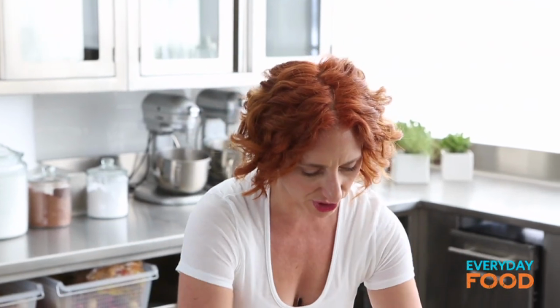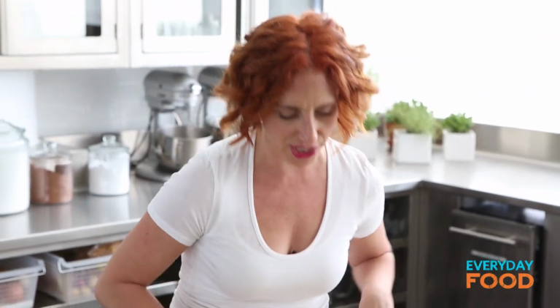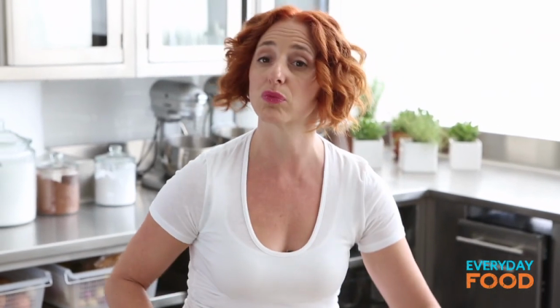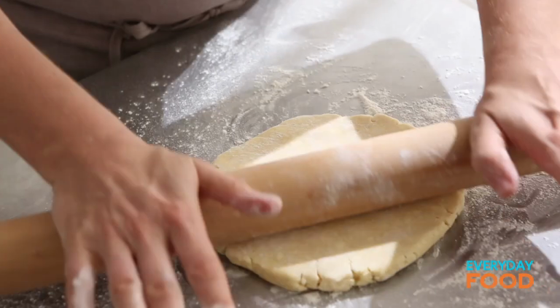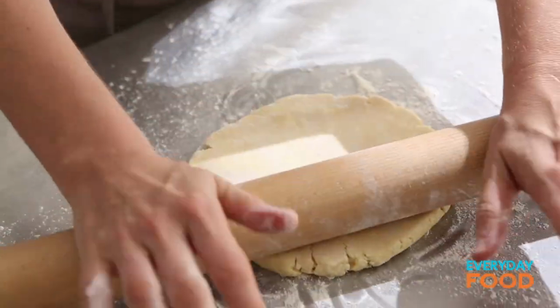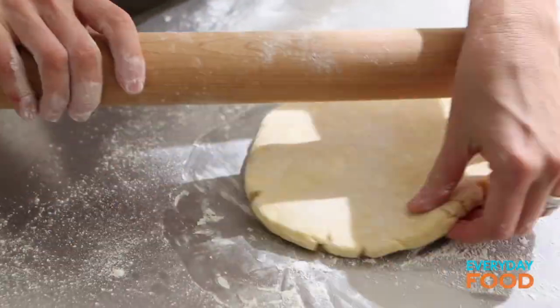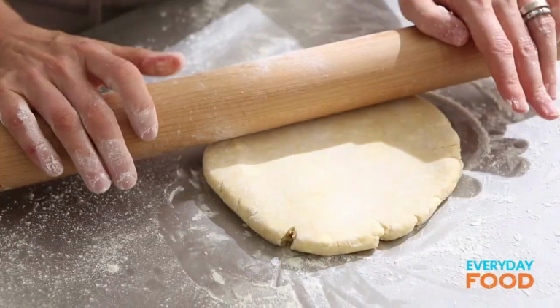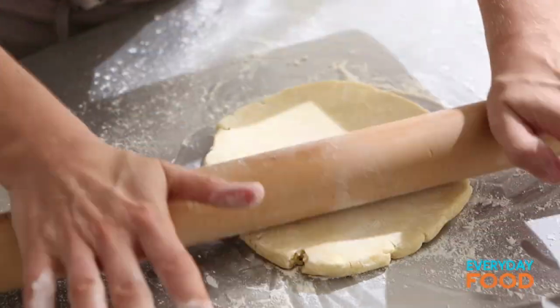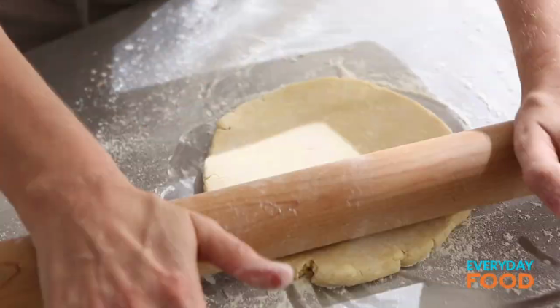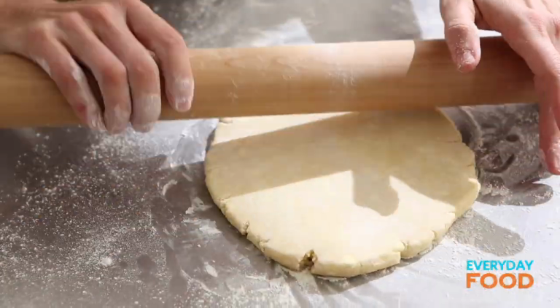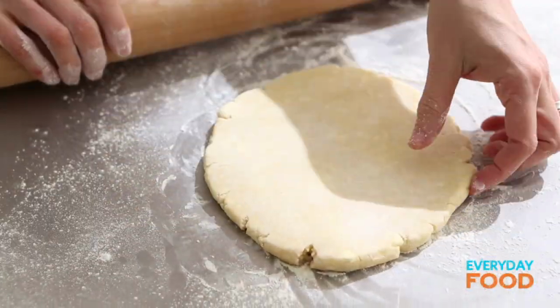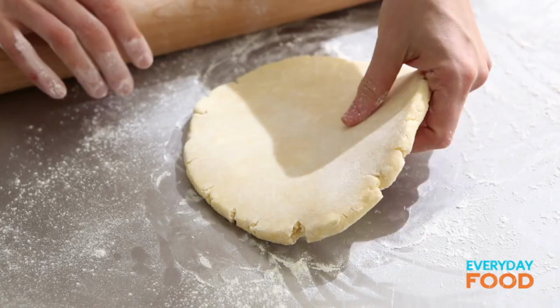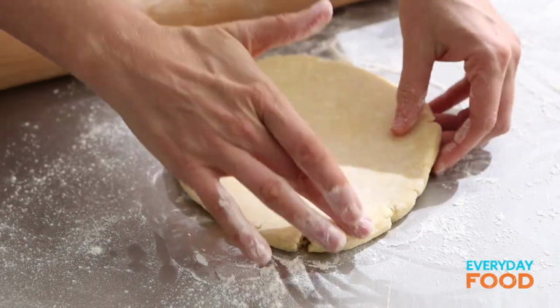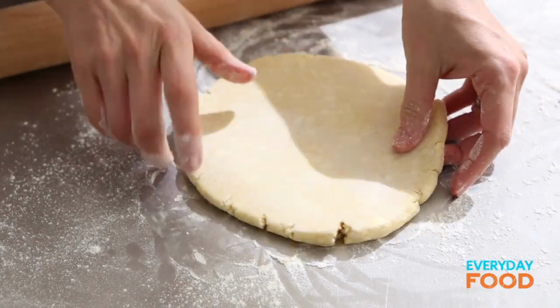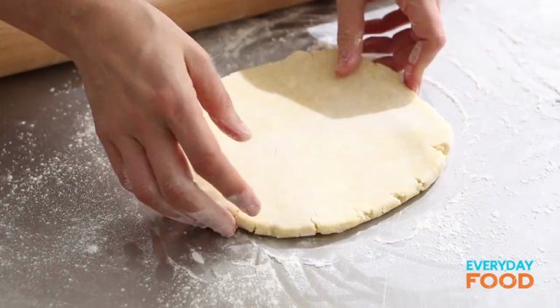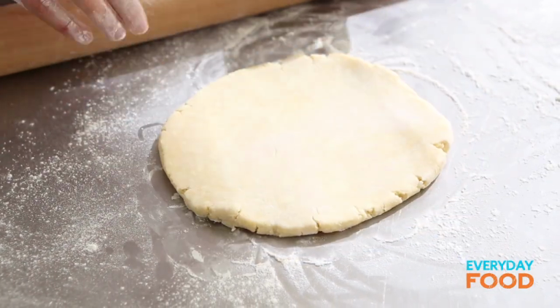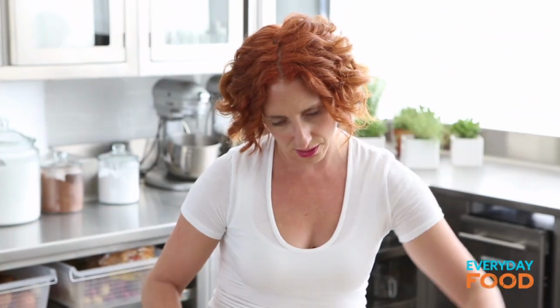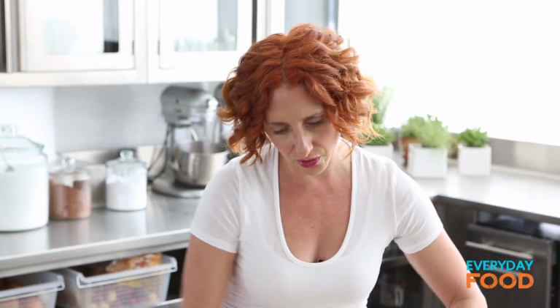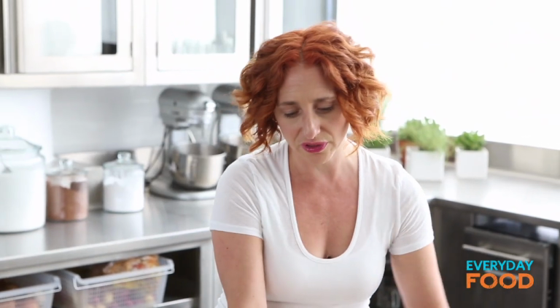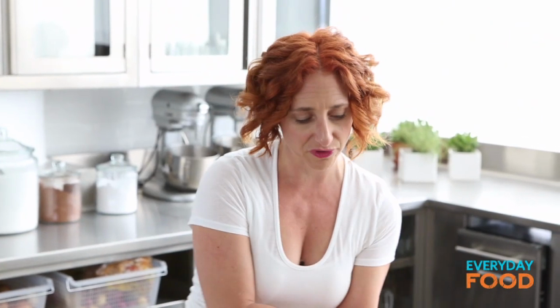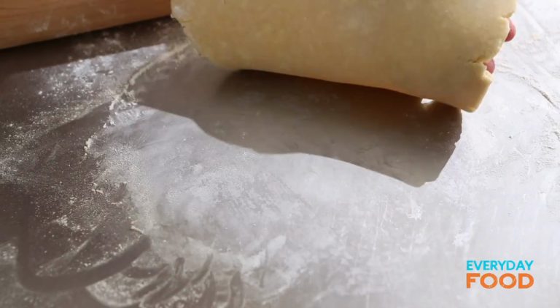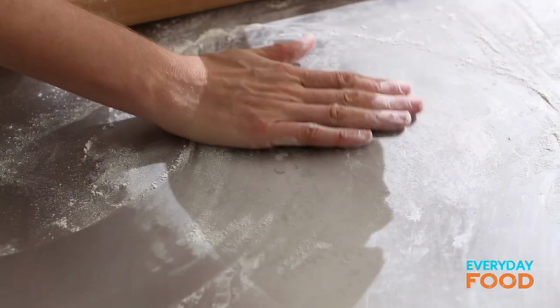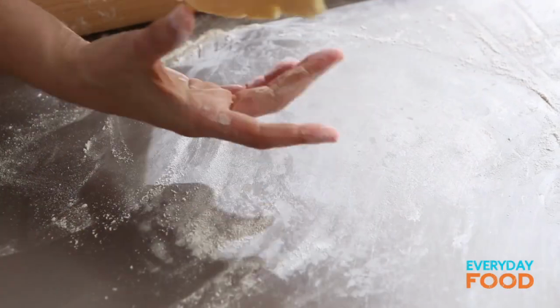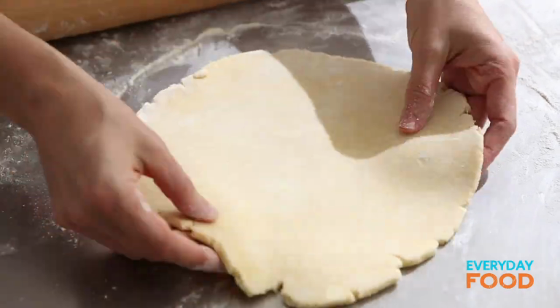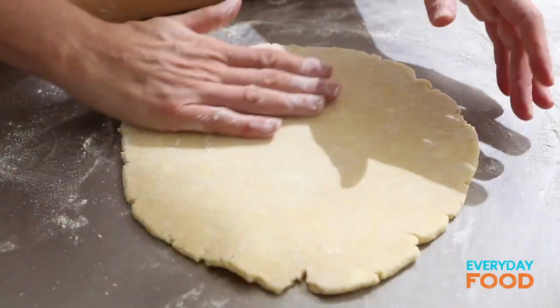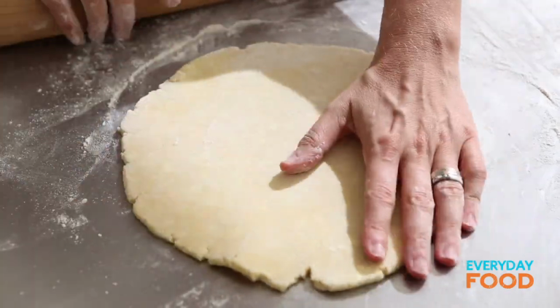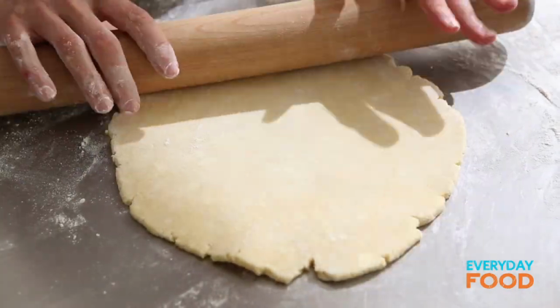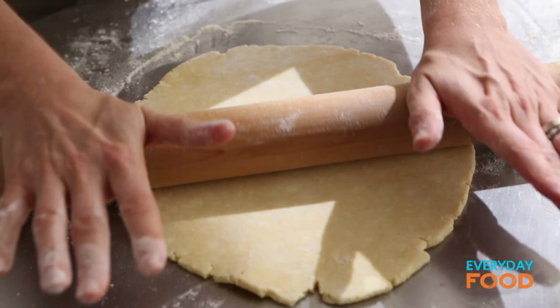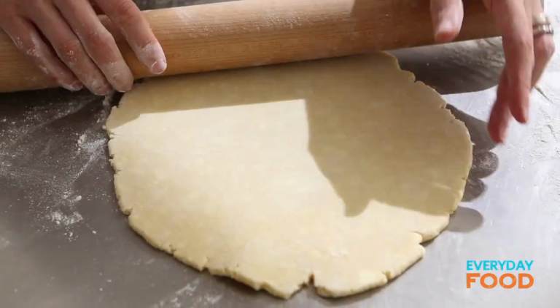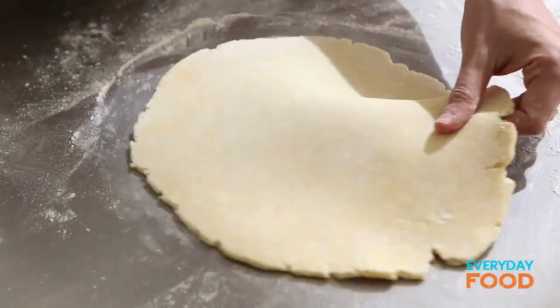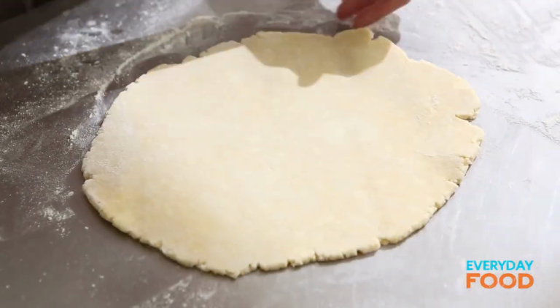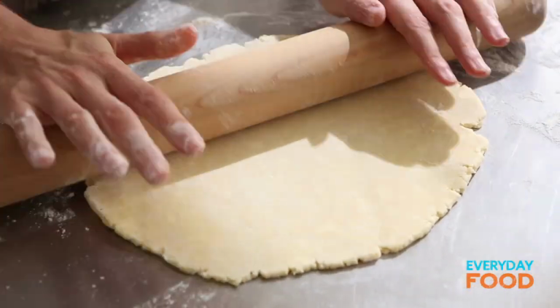Lightly, not too heavily, and then the top of your dough as well. Give it a little bit of floury love, but not too much. Then just start rolling. You want to start from the center, rolling out, and every roll or two, rotate it about an eighth of a turn to keep it nice and round. You can also lift it up, turn it over, dusting underneath as you go.